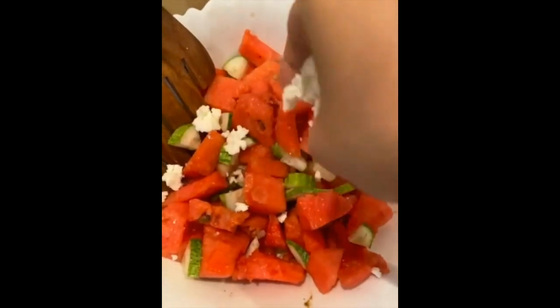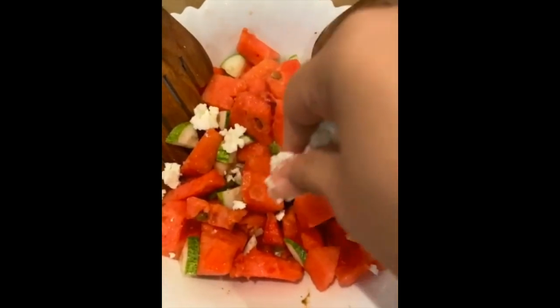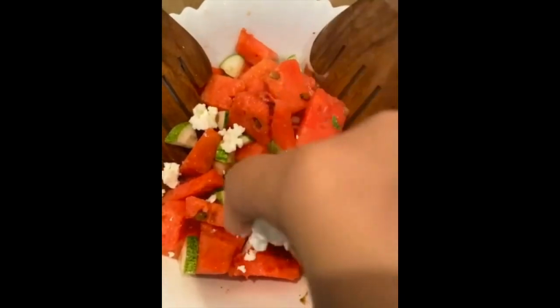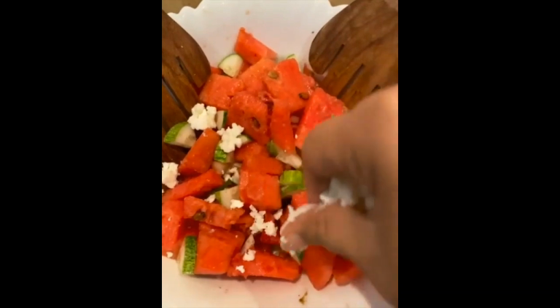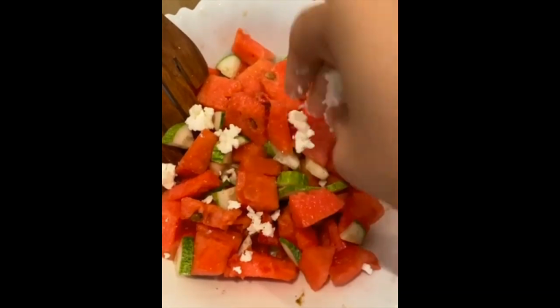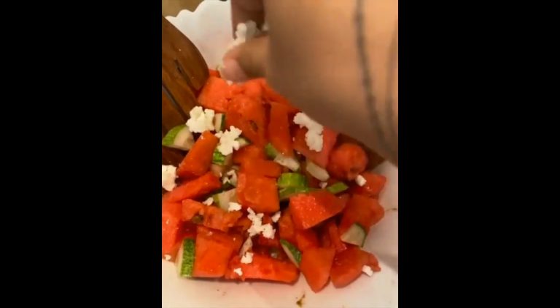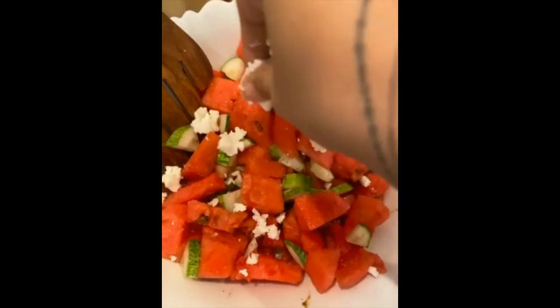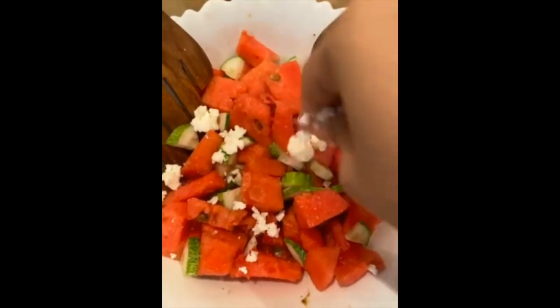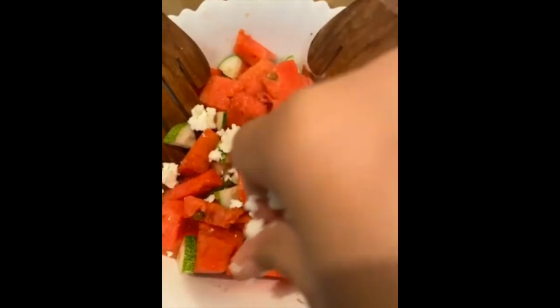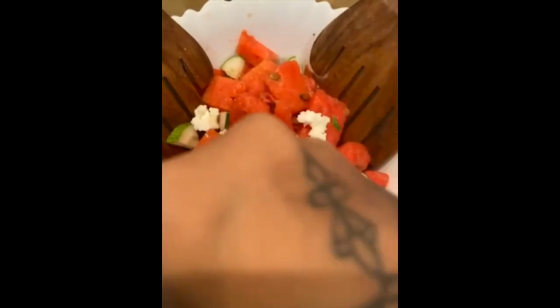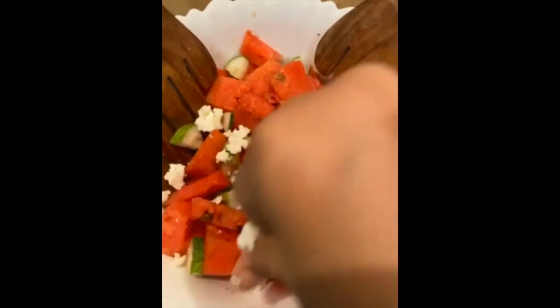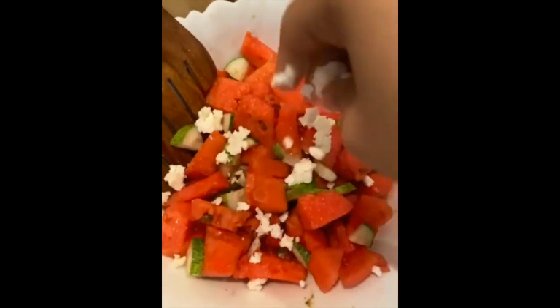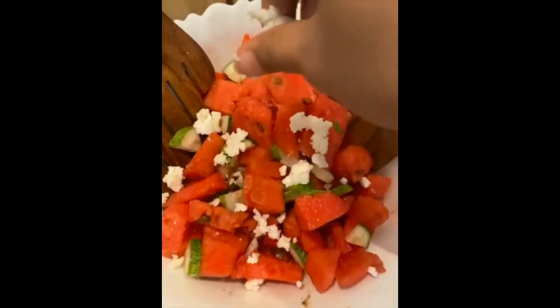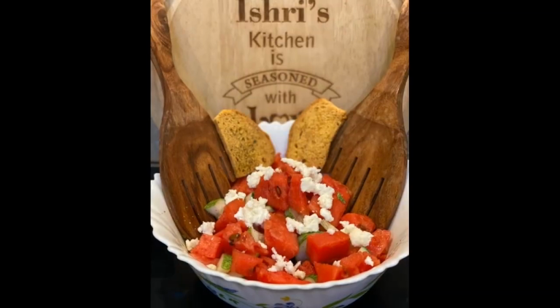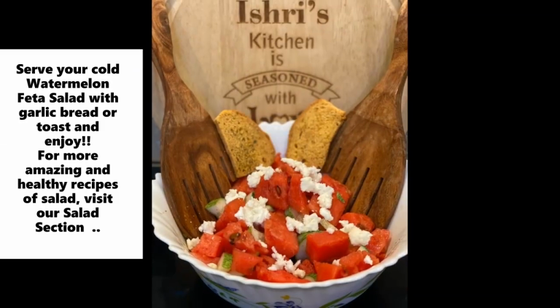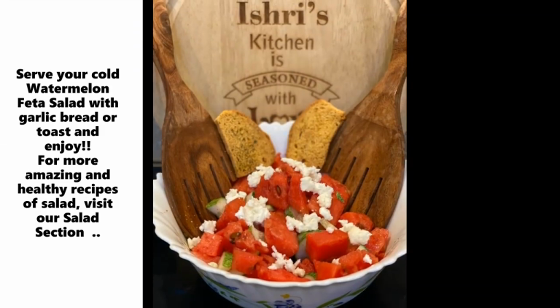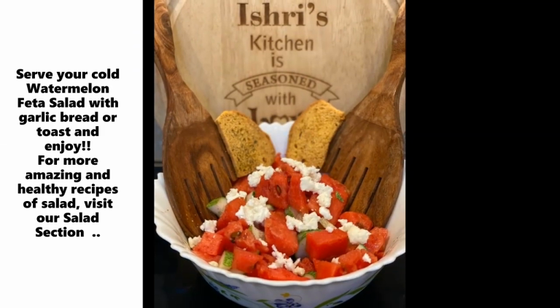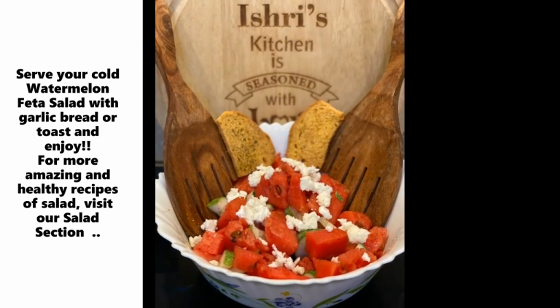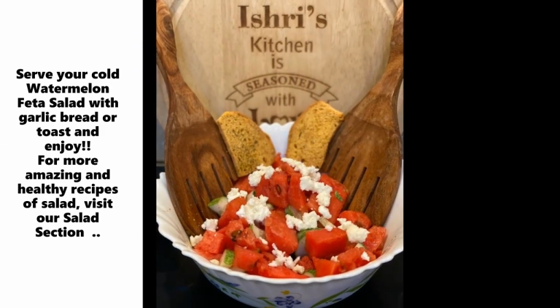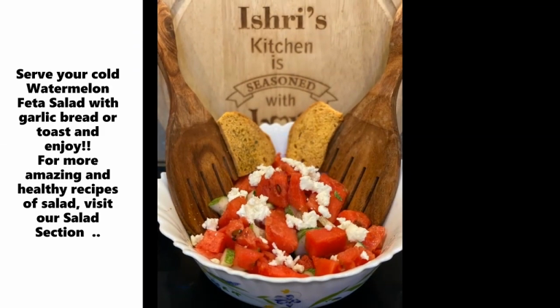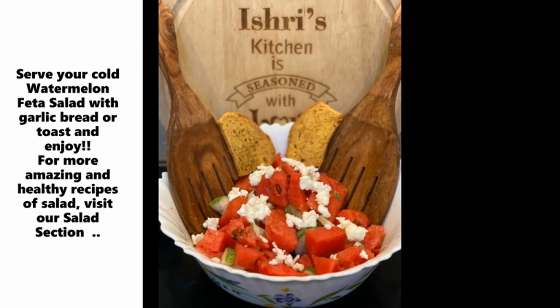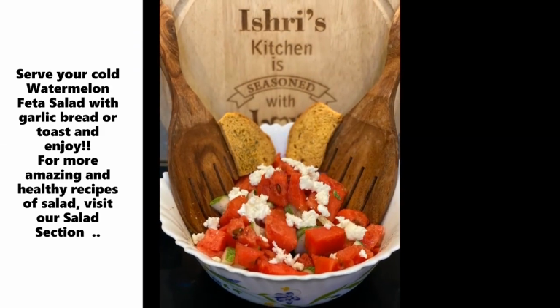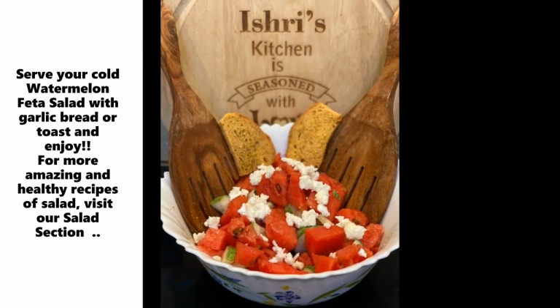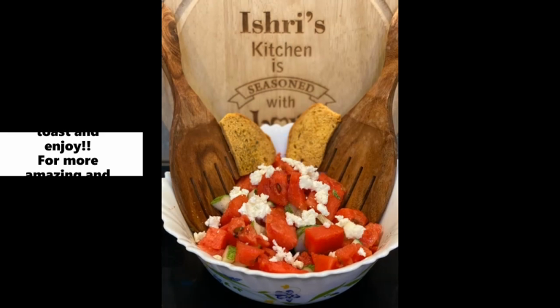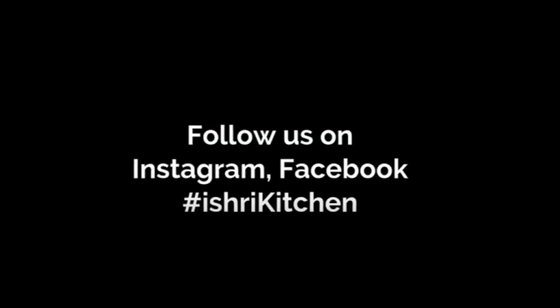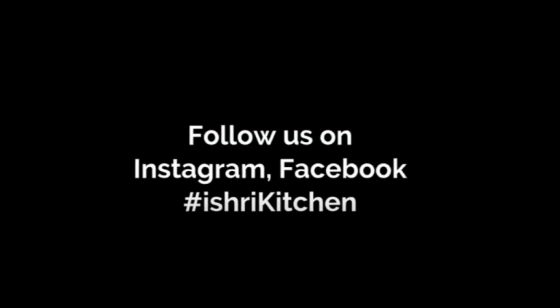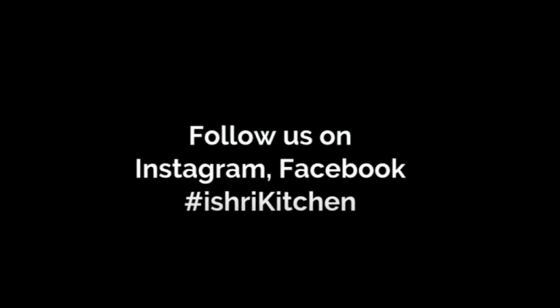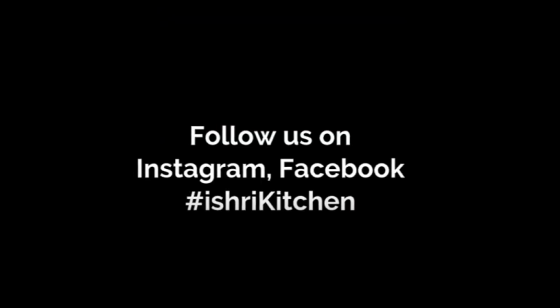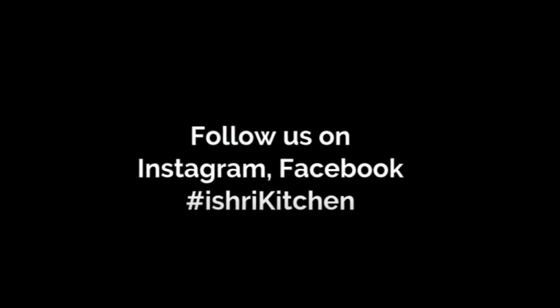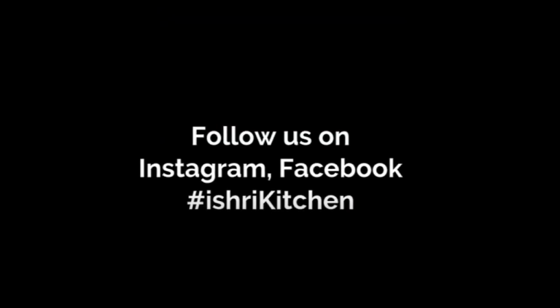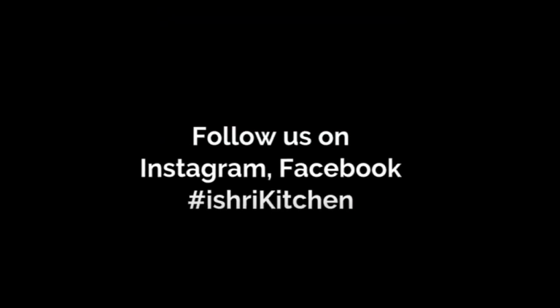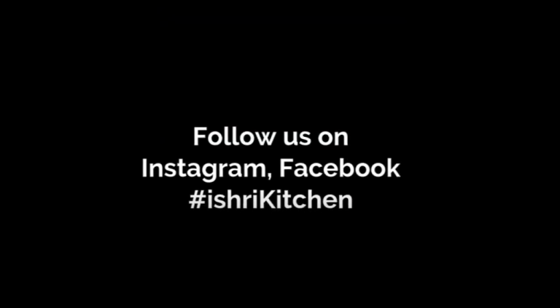Serve it cold and beat the summer heat. Stay tuned for more such recipes and till then follow us. Thank you.